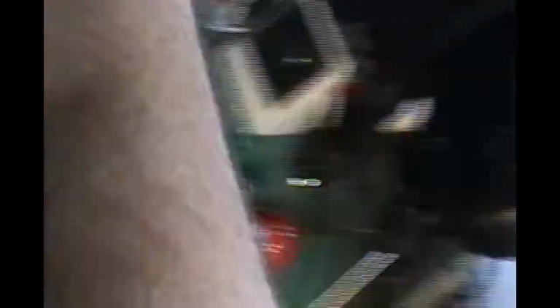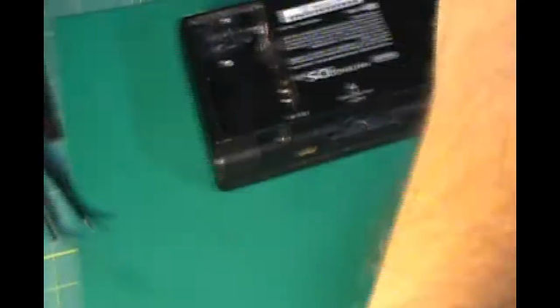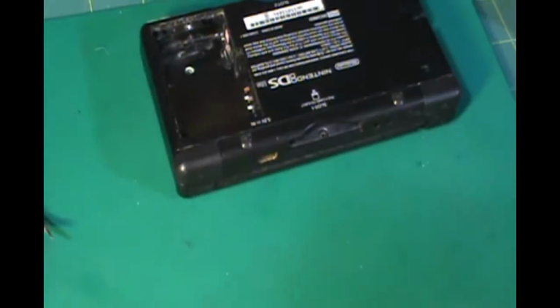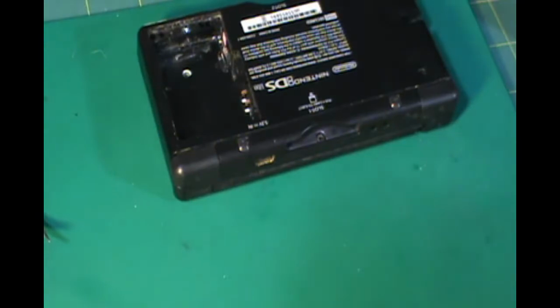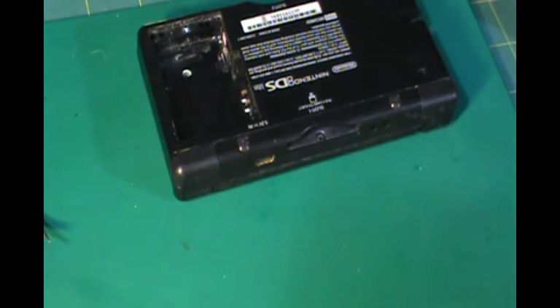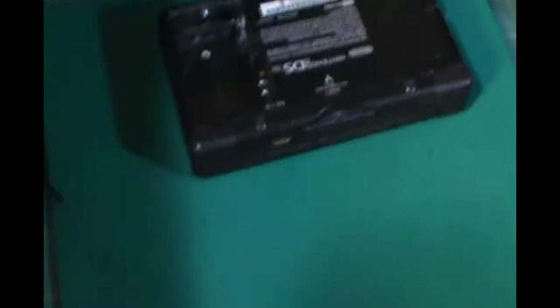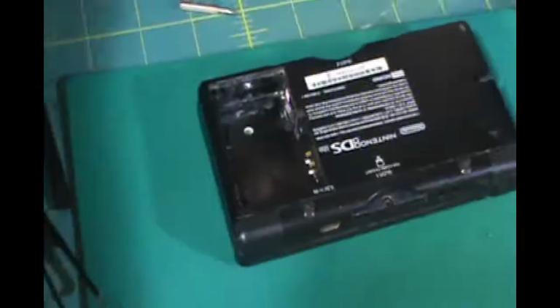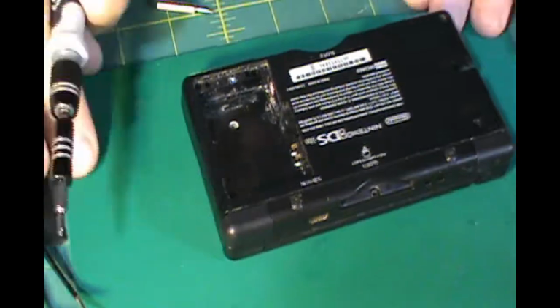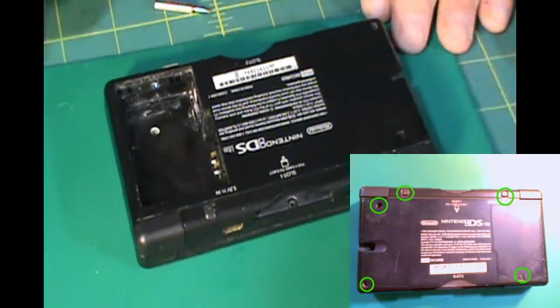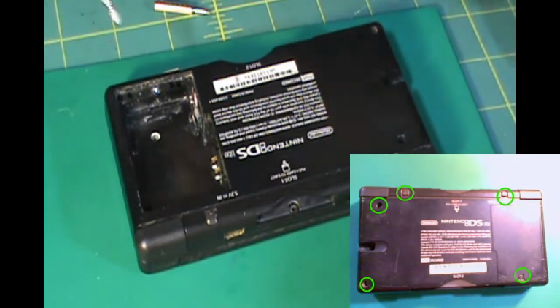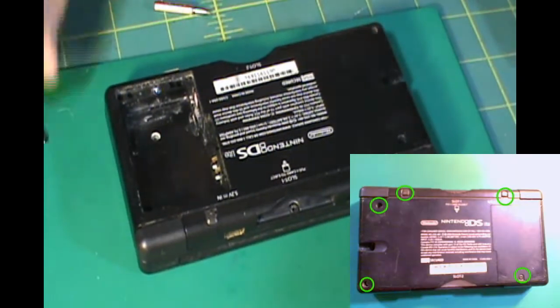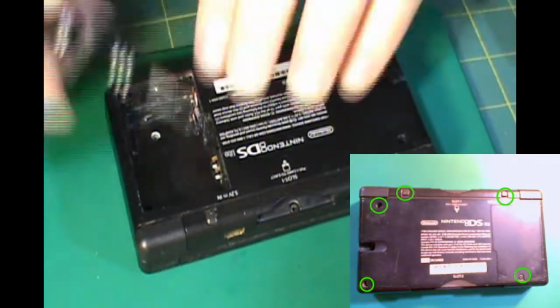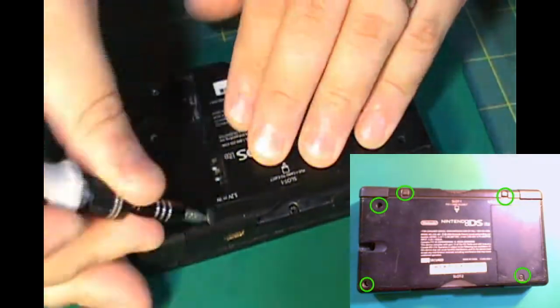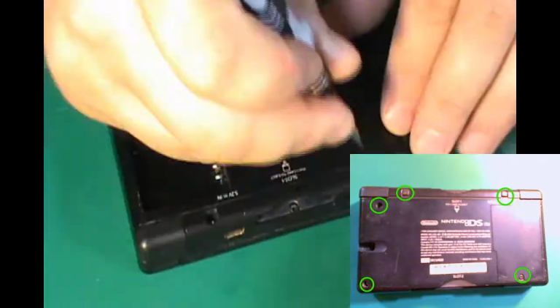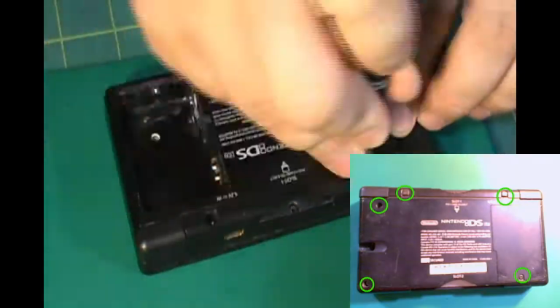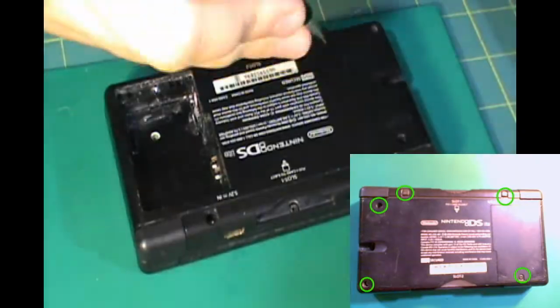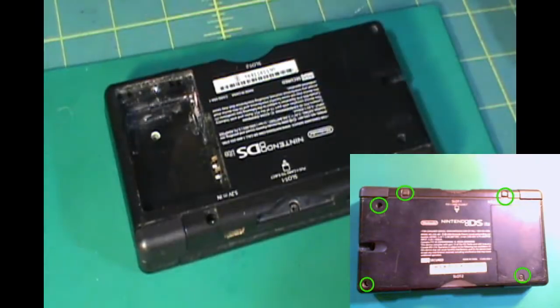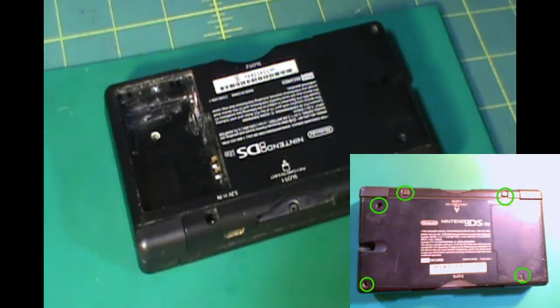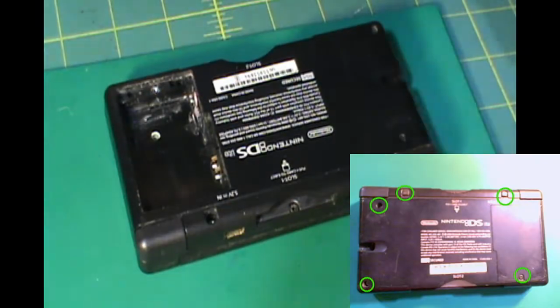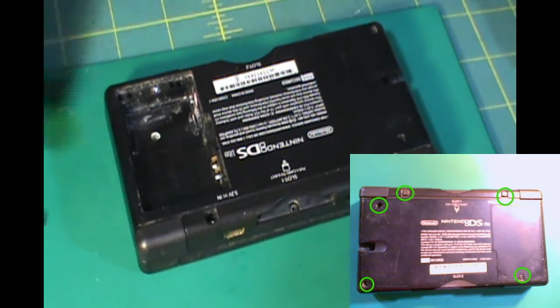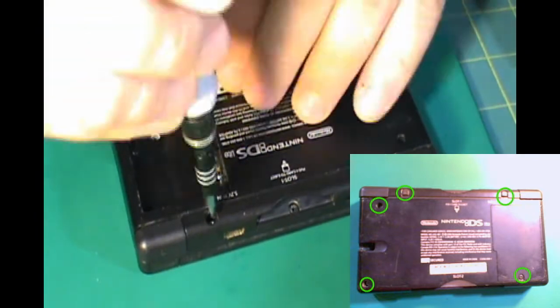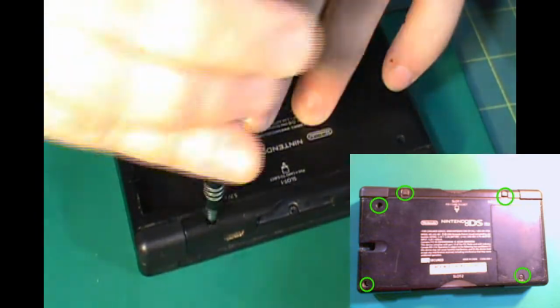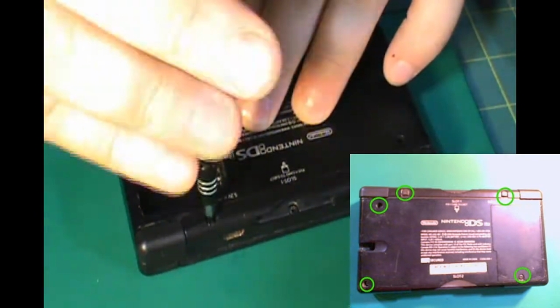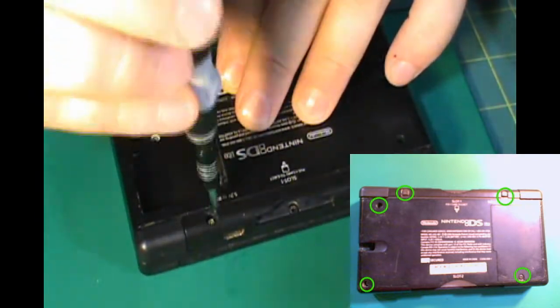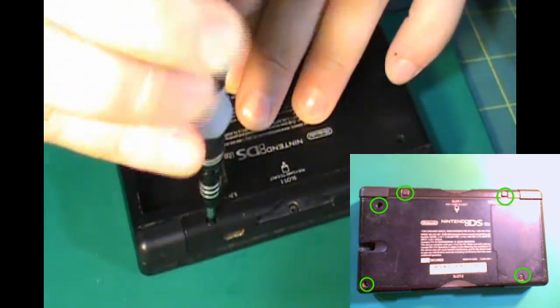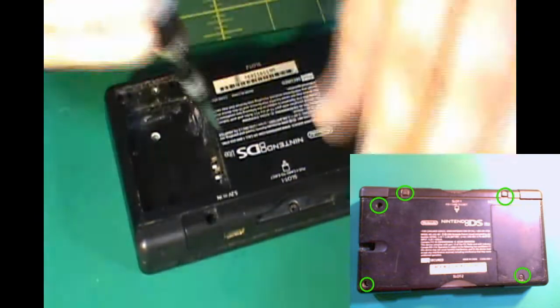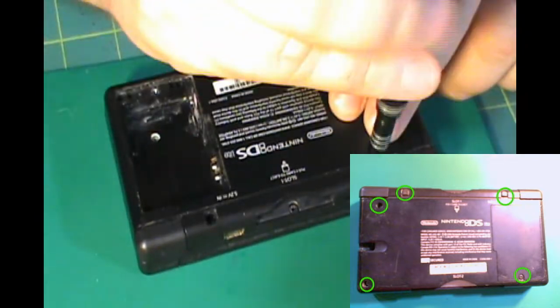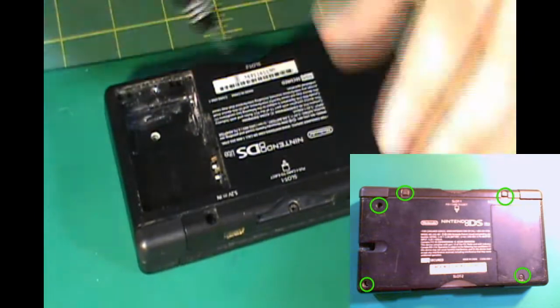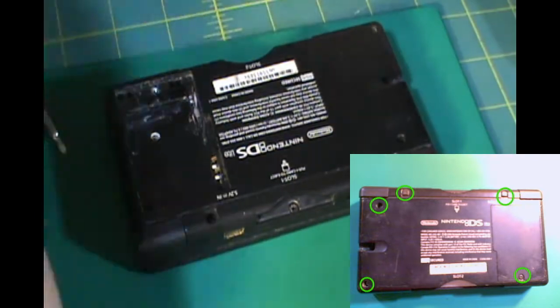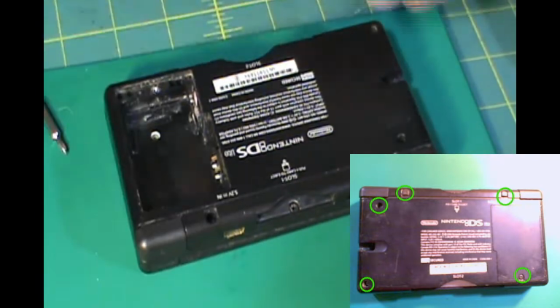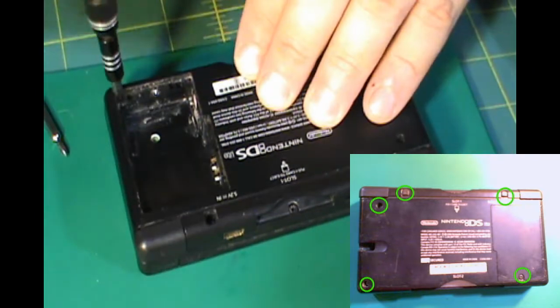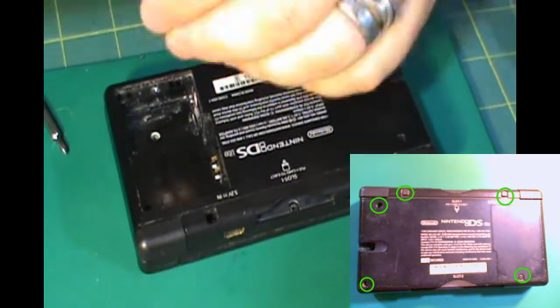If you look right down here in the bottom right corner, I'm going to post a picture and I'm going to show you all the screws that you need to pull out of the back of the DS Lite system.